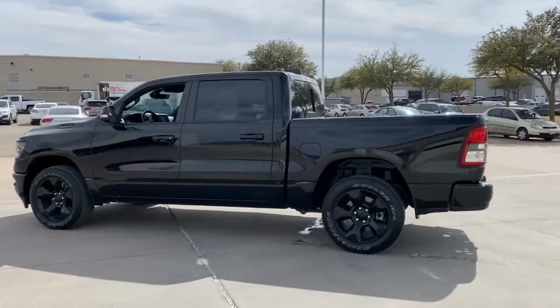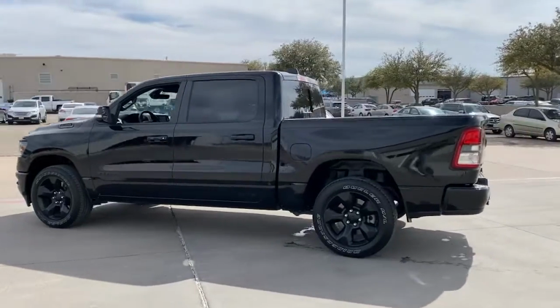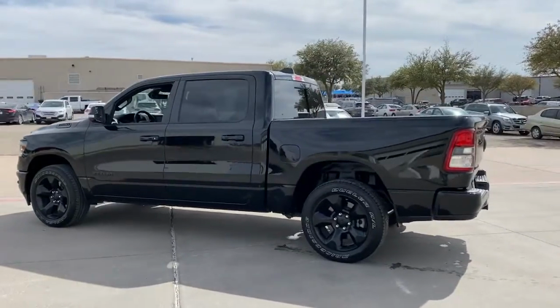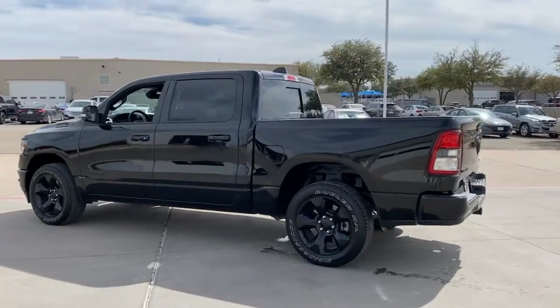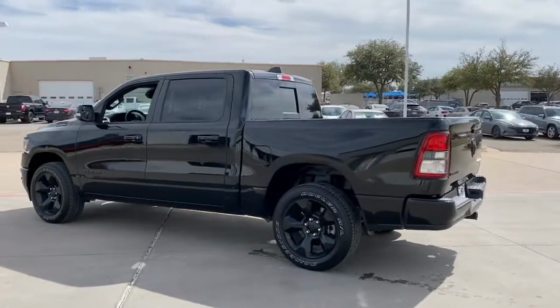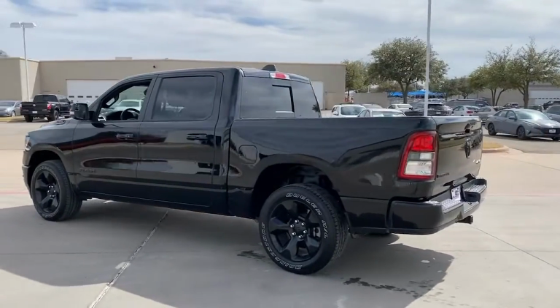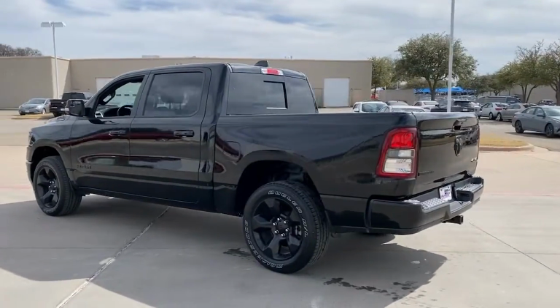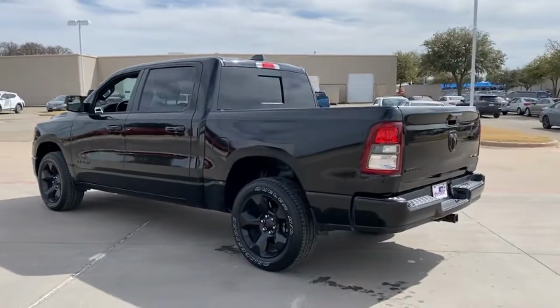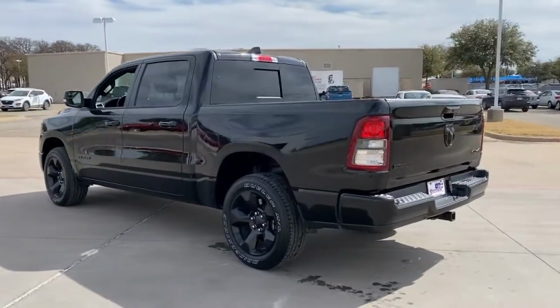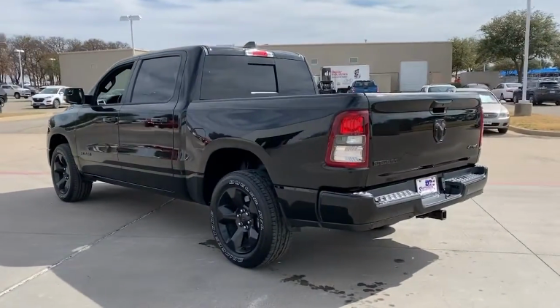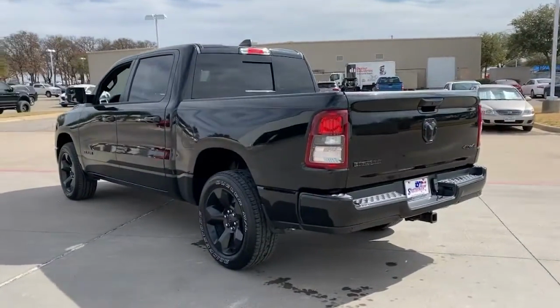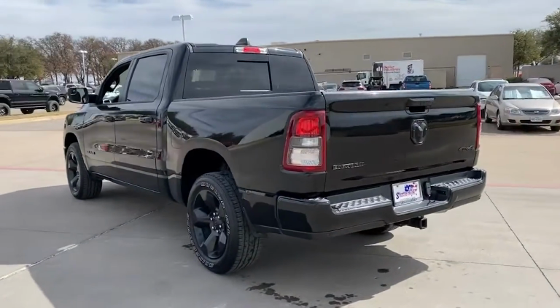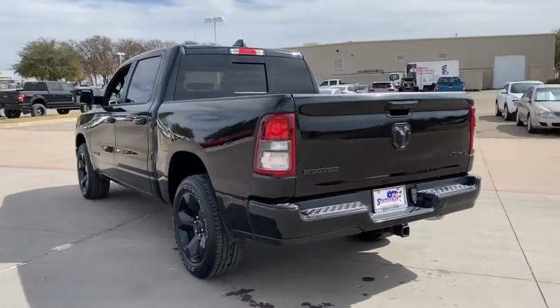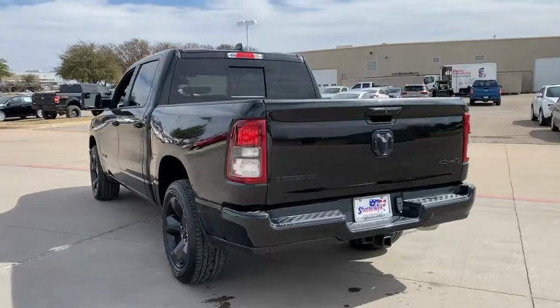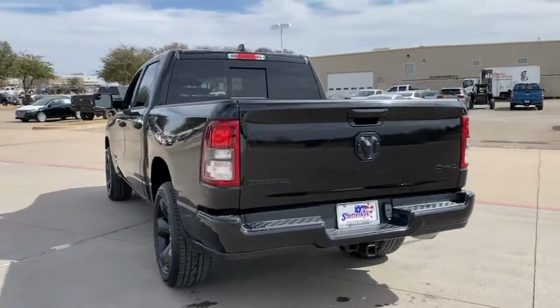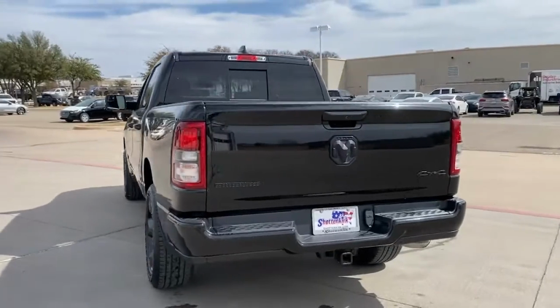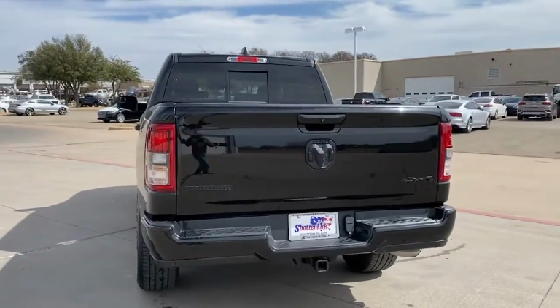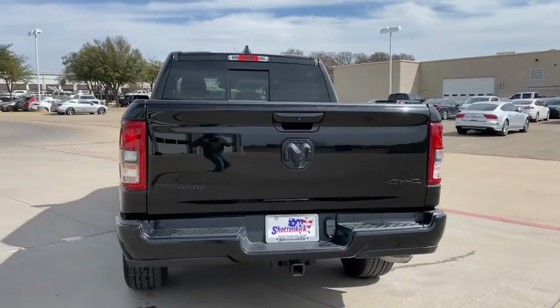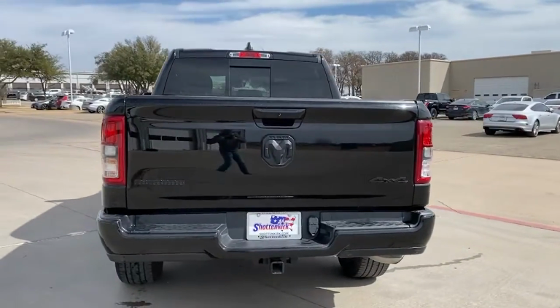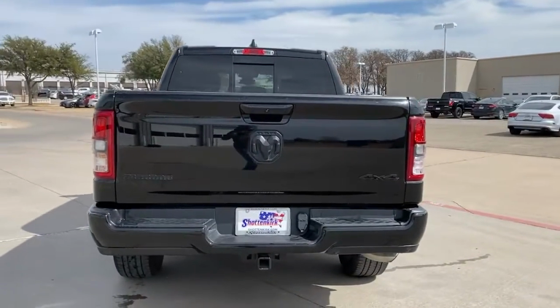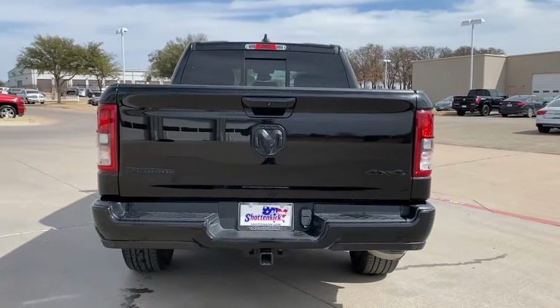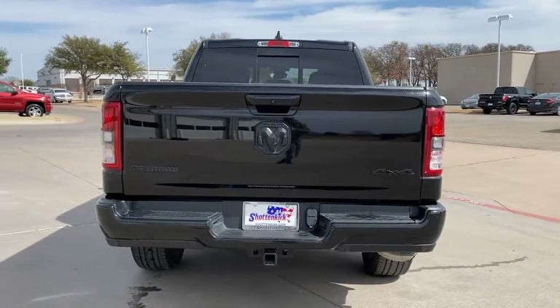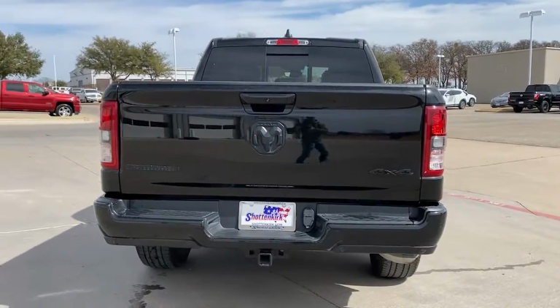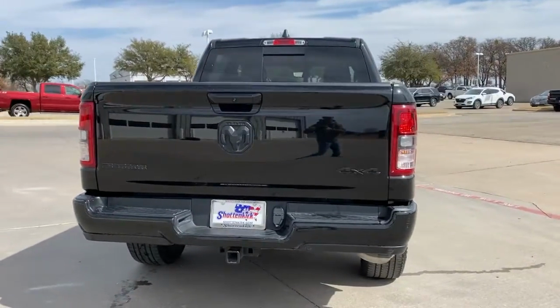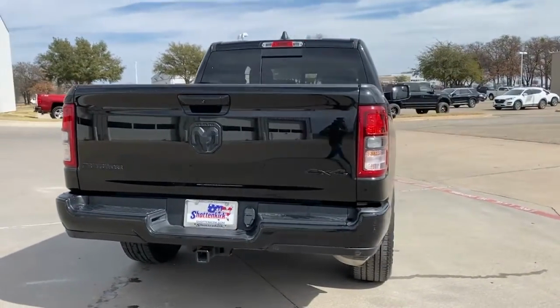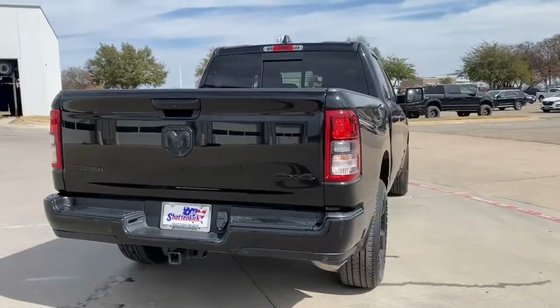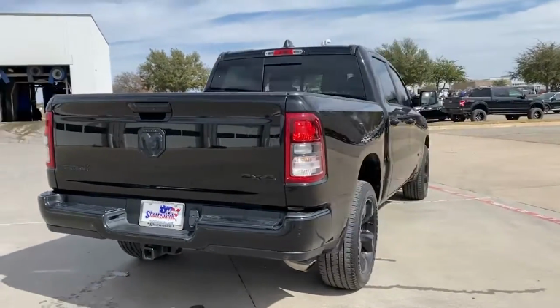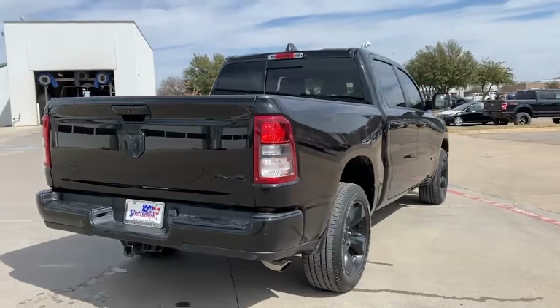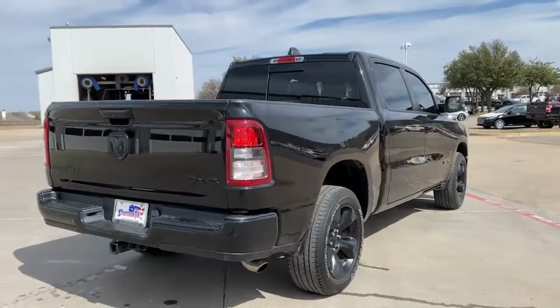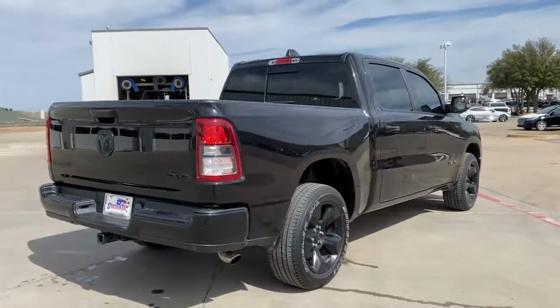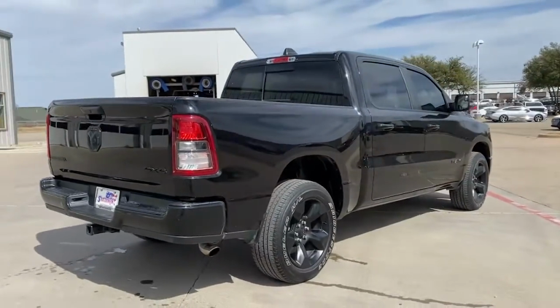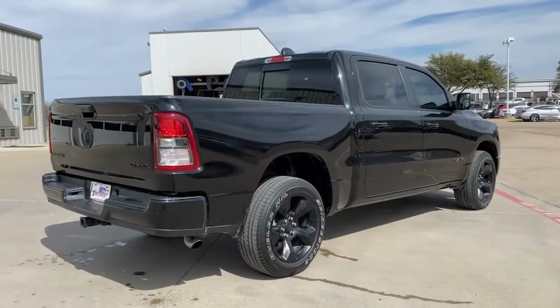Keyless entry, remote engine start, backup camera, fog lamps, electronic stability control, trip computer, power windows, four-wheel disc brakes, power steering.